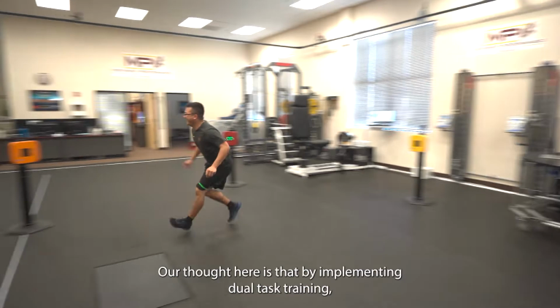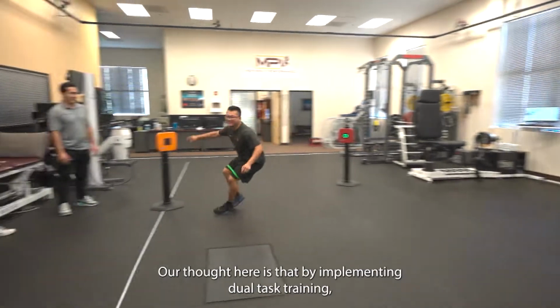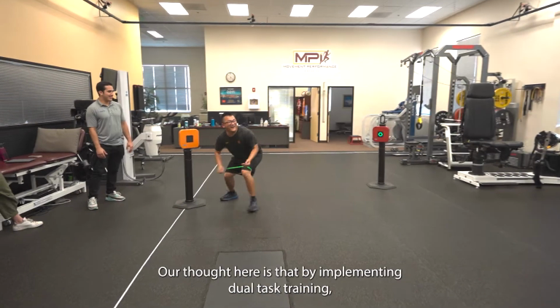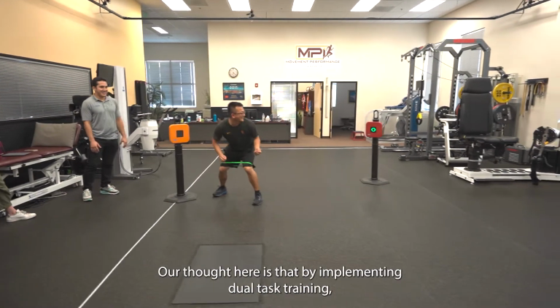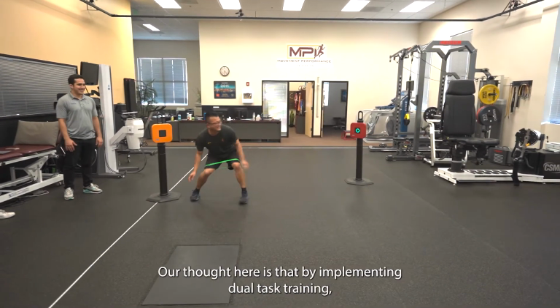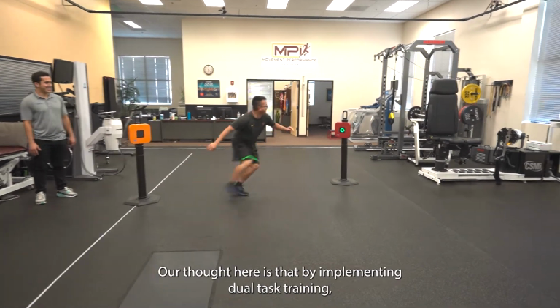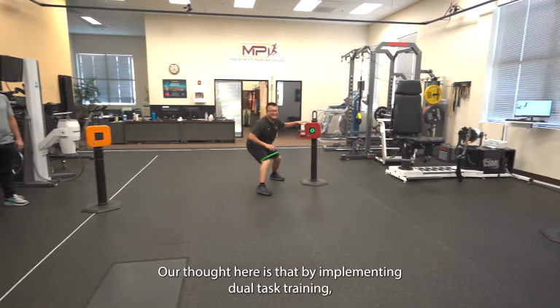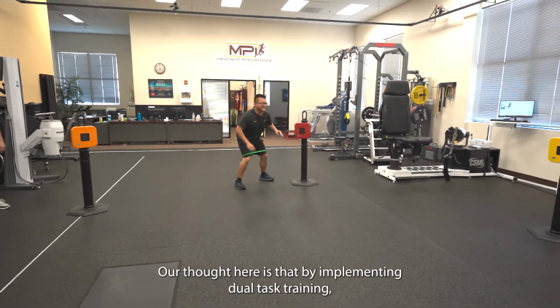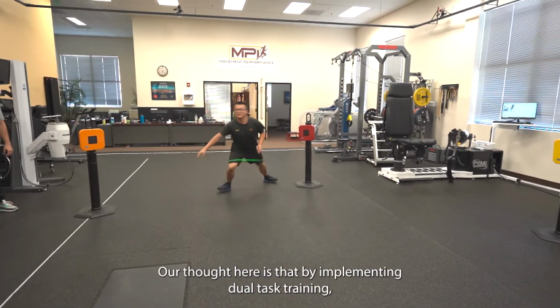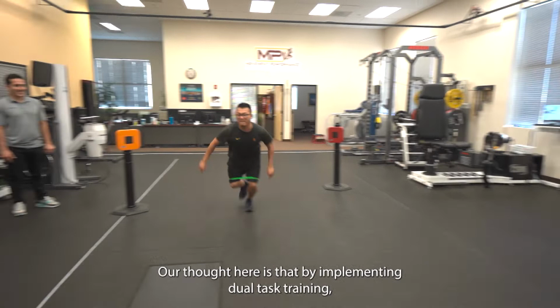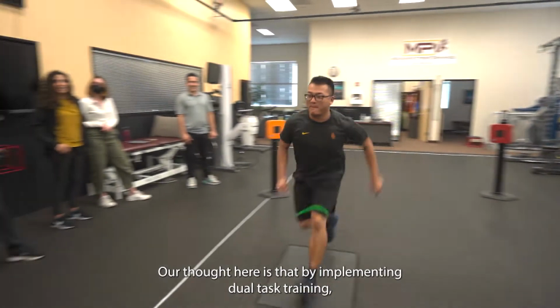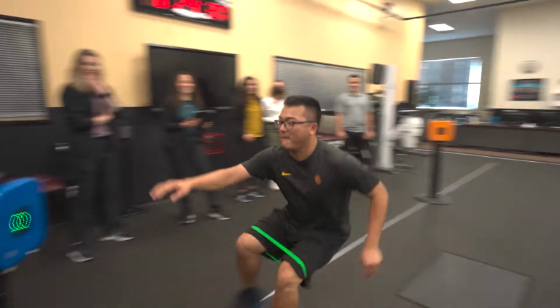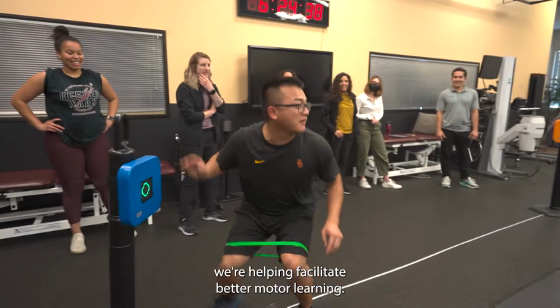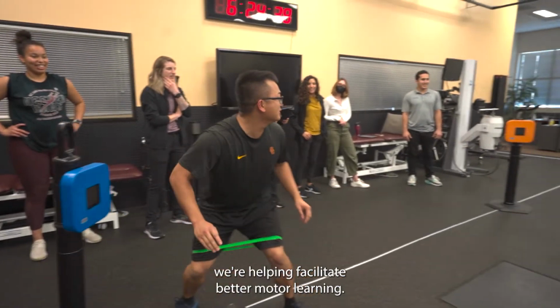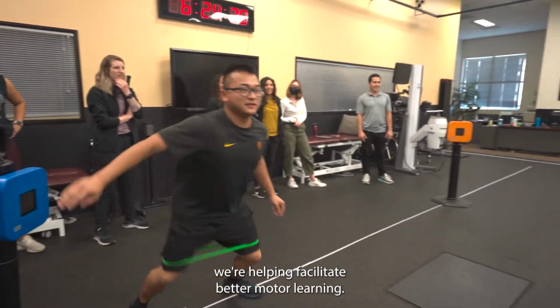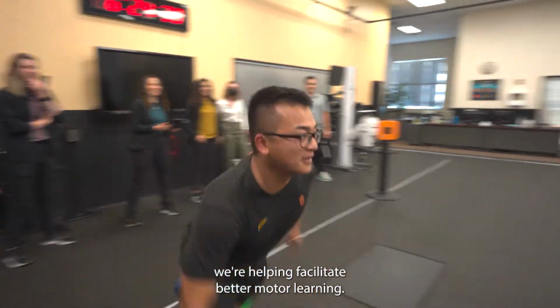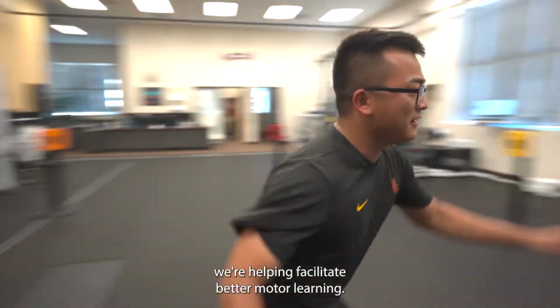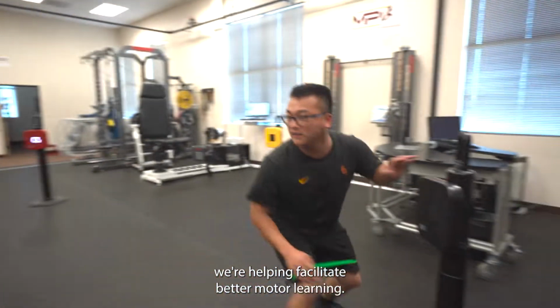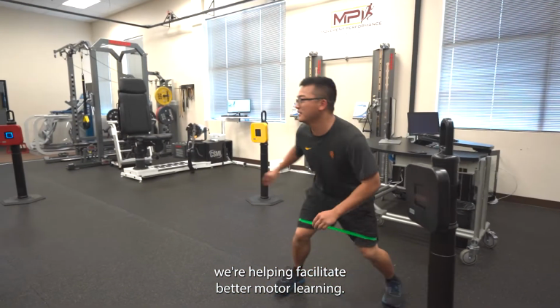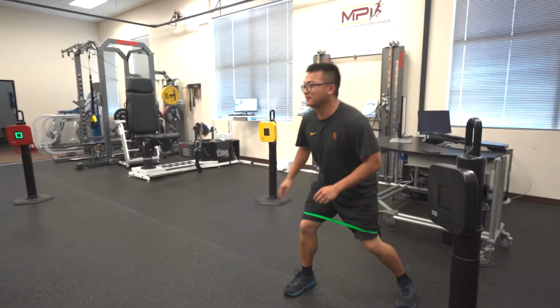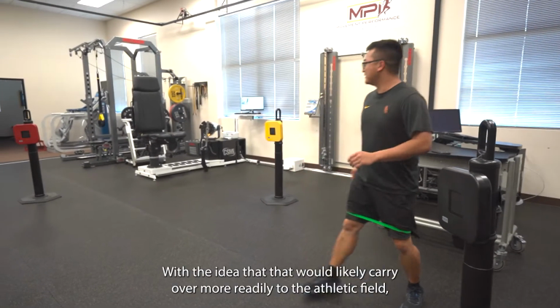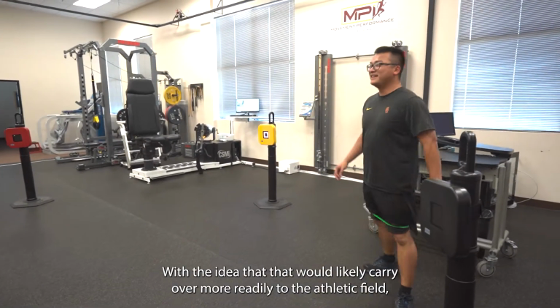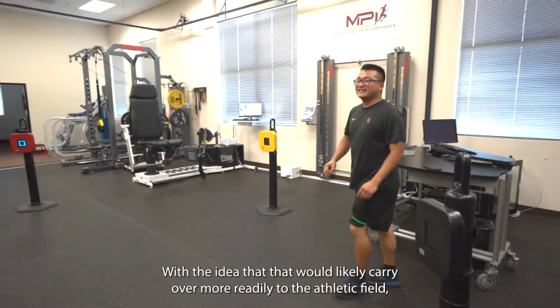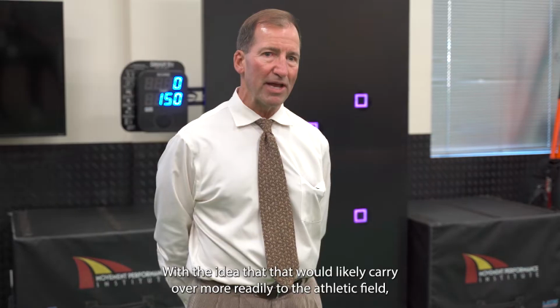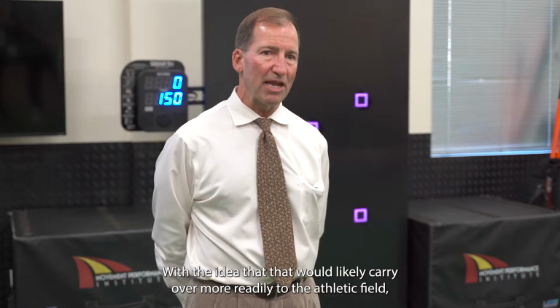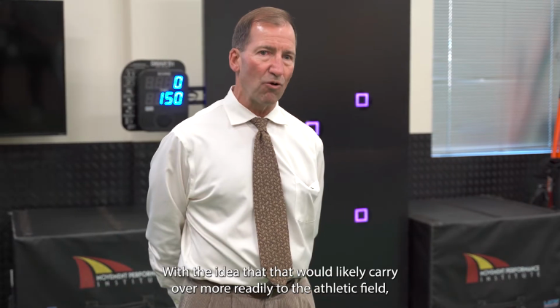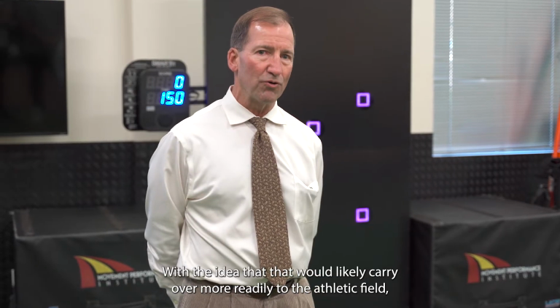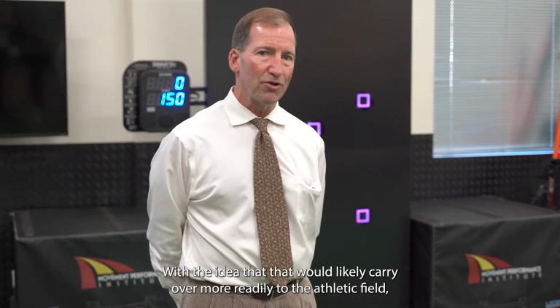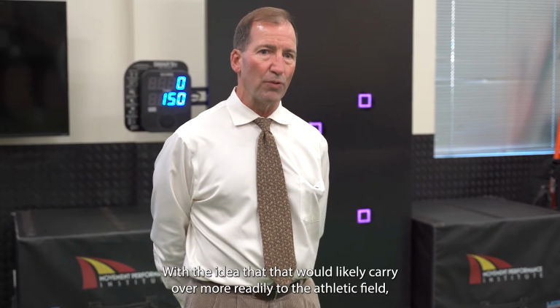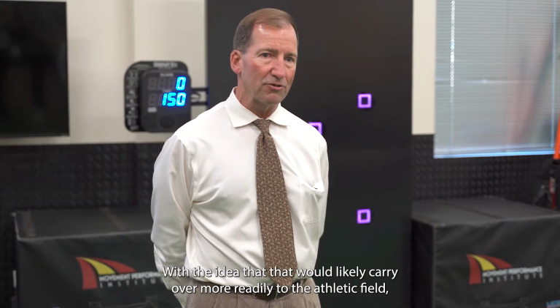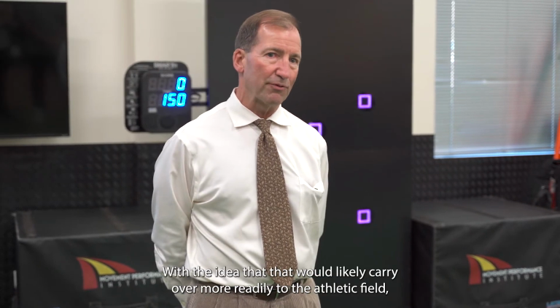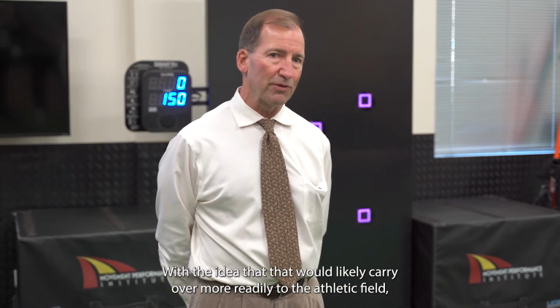Our thought here is that by implementing dual task training we're helping facilitate better motor learning, with the idea that that would likely carry over more readily to the athletic field.